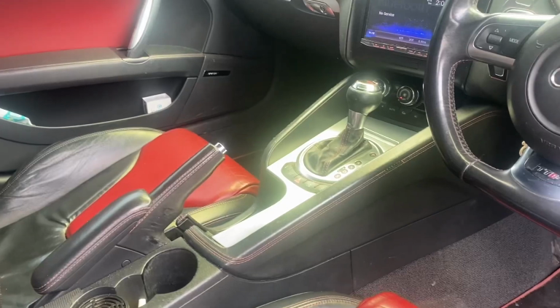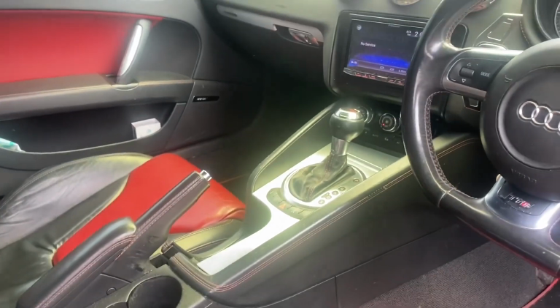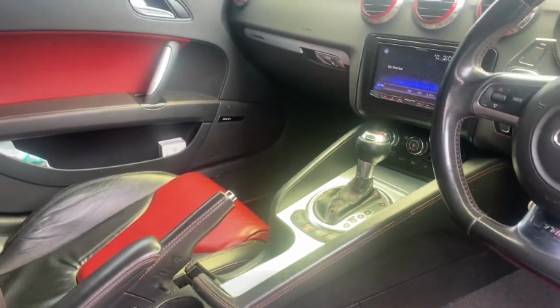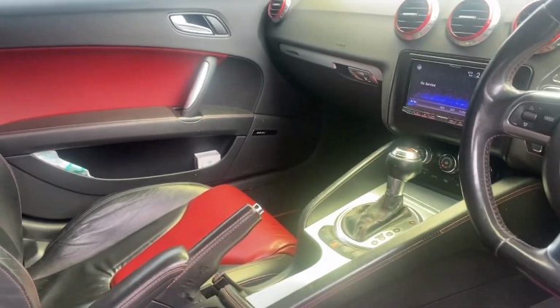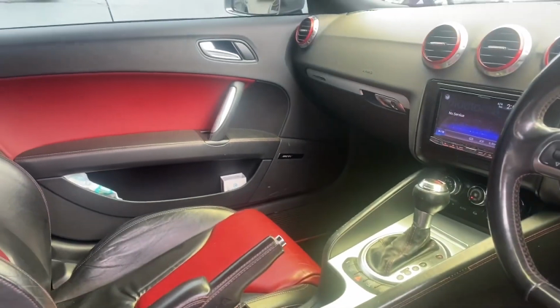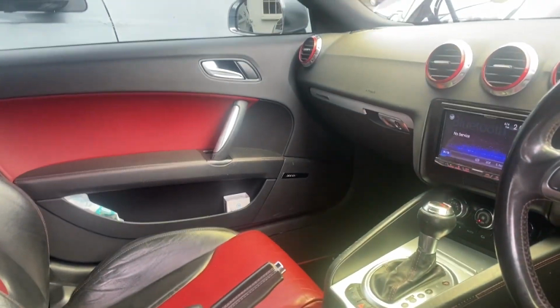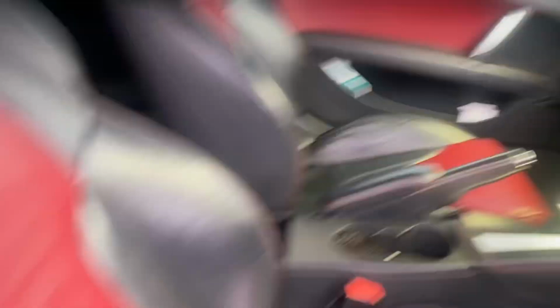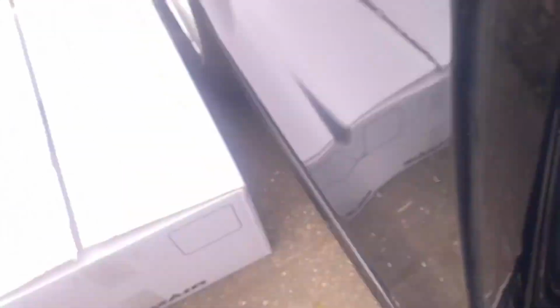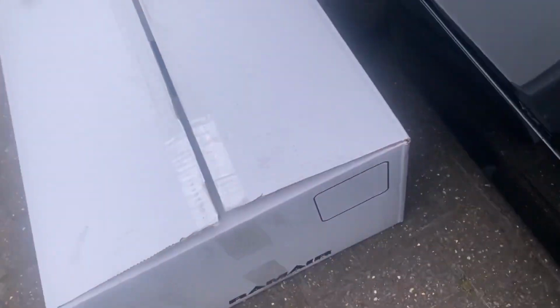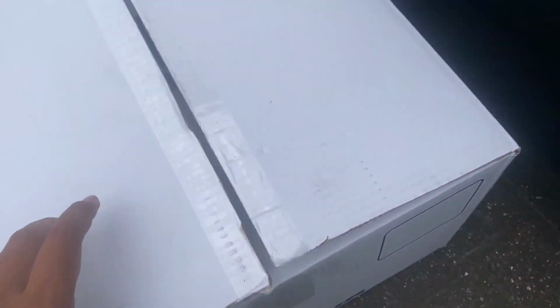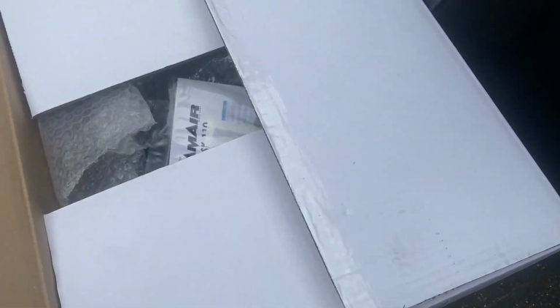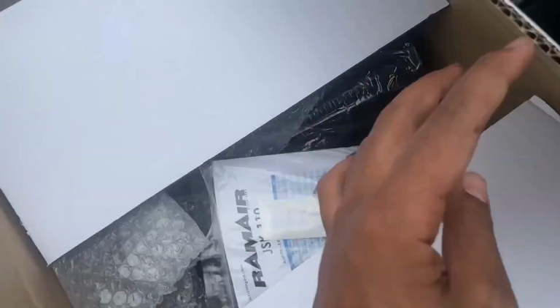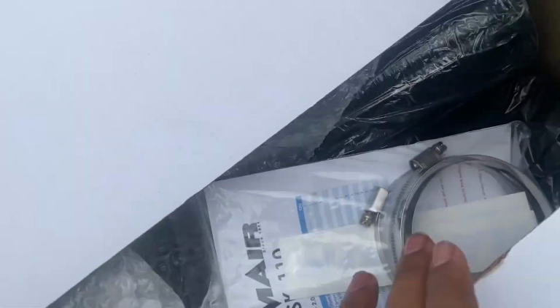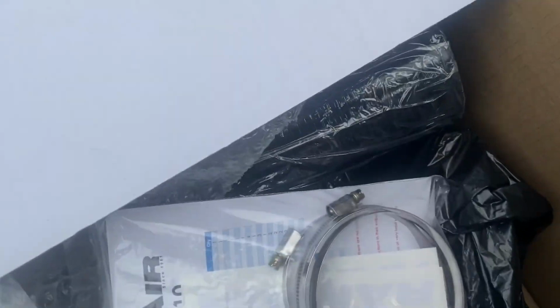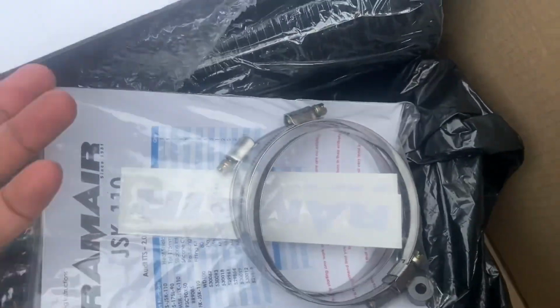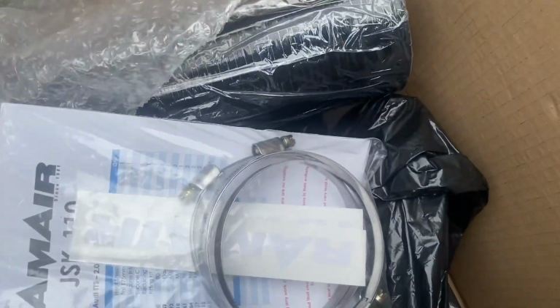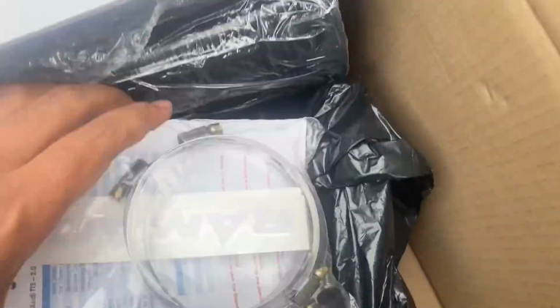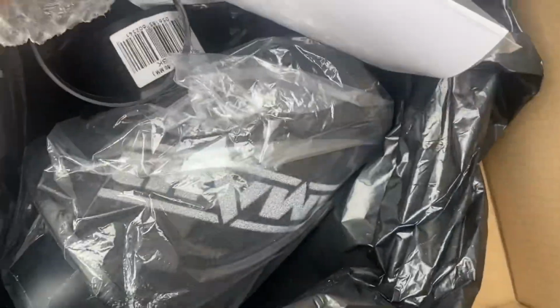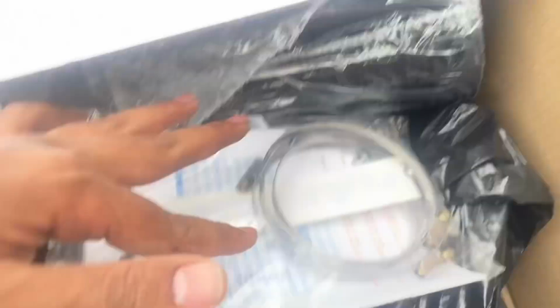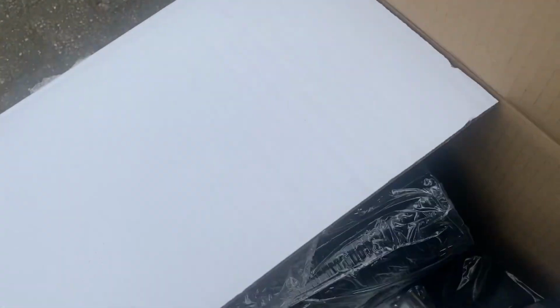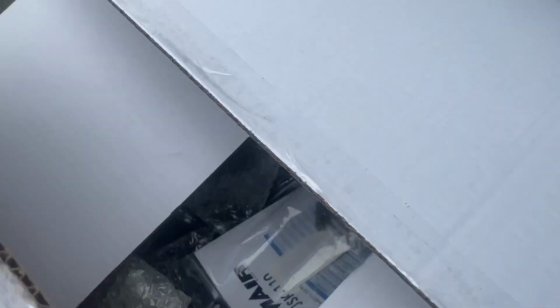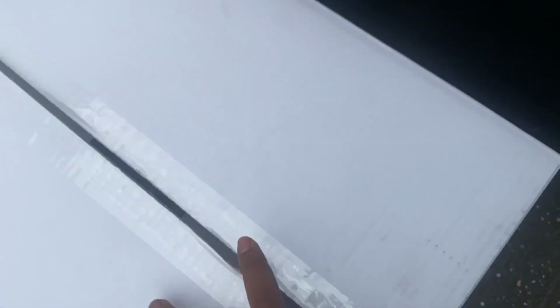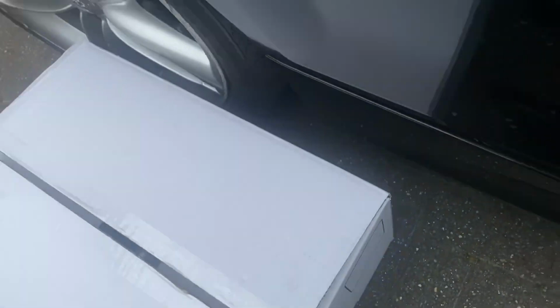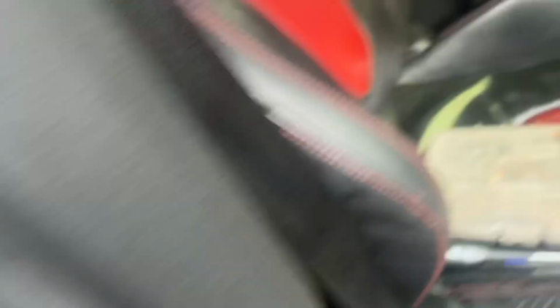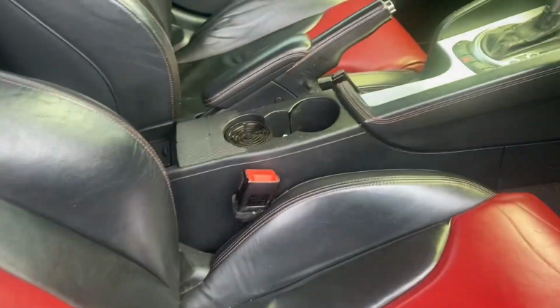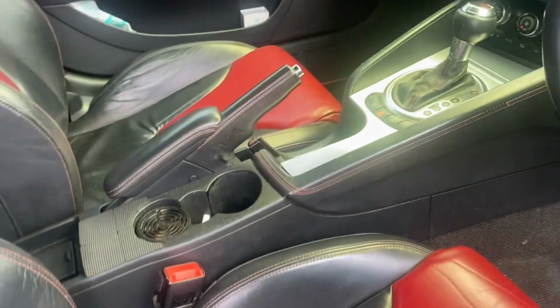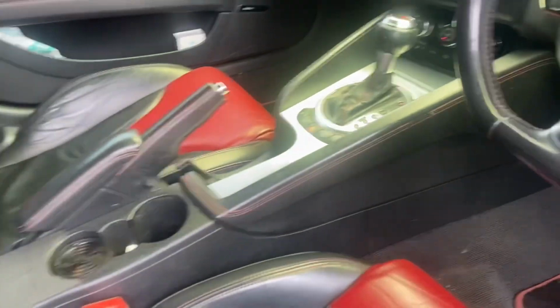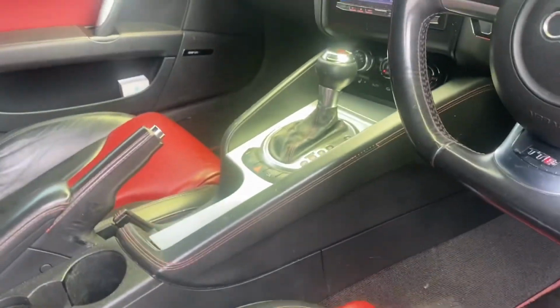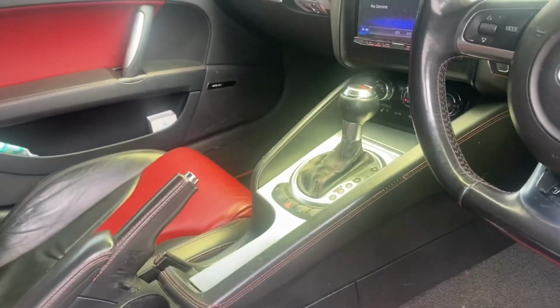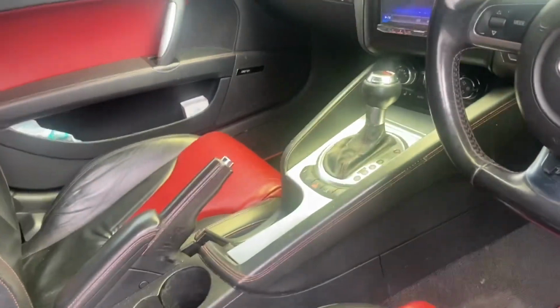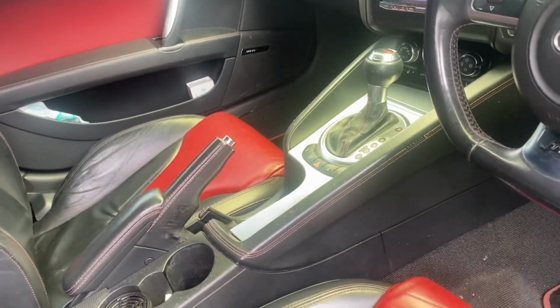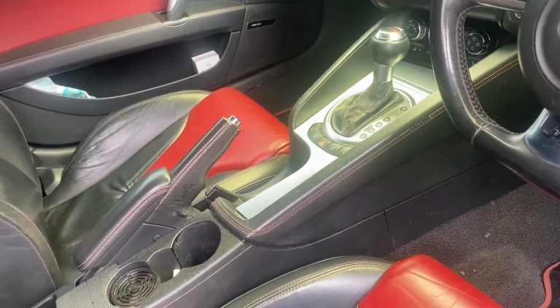So I'm about to install the RAM air induction kit right here. I just want to do a before and after, so I'm going to give it a few revs, let you hear how it sounds before.